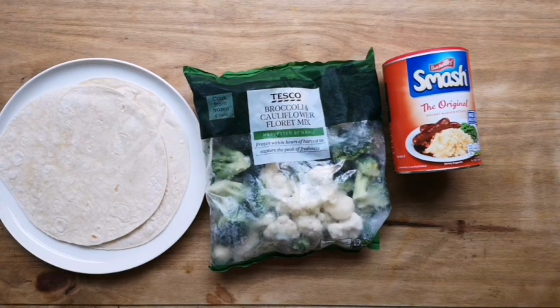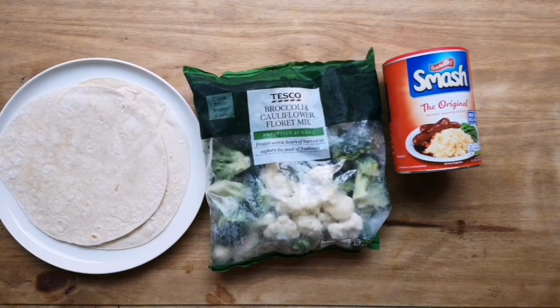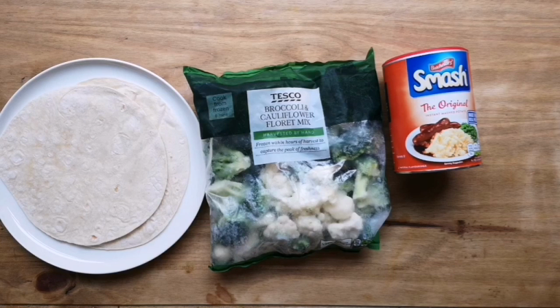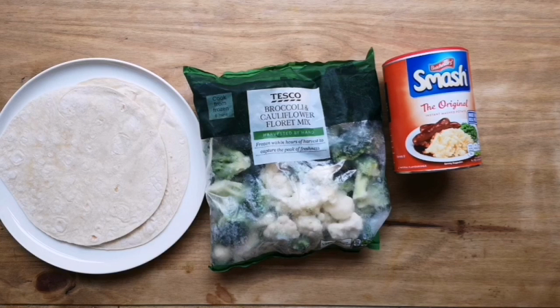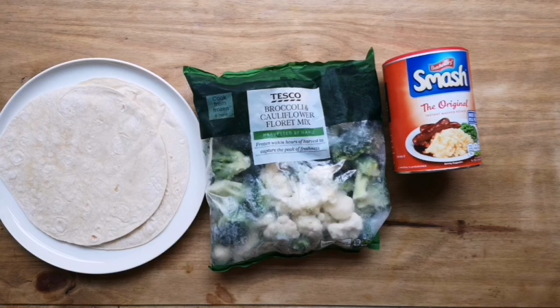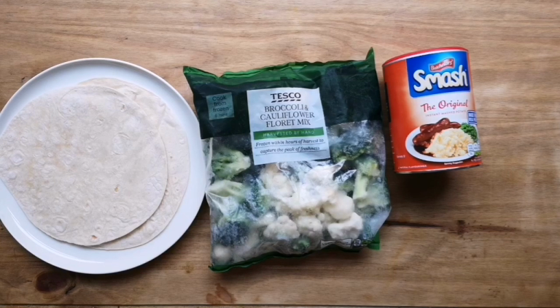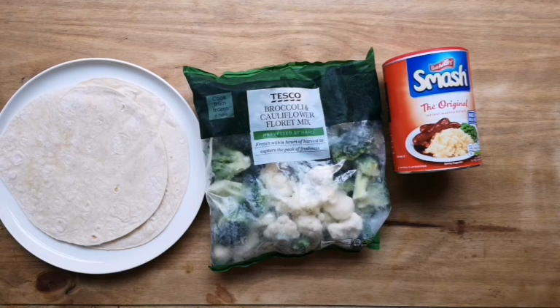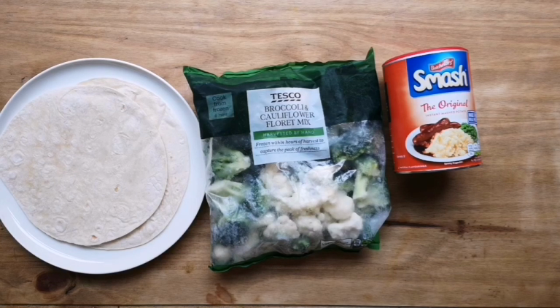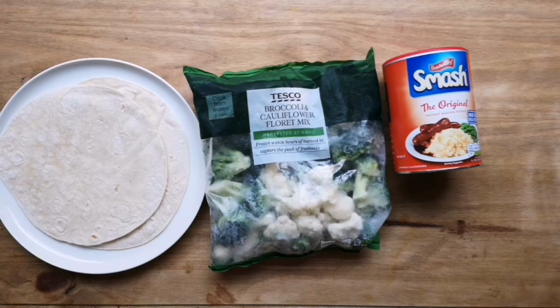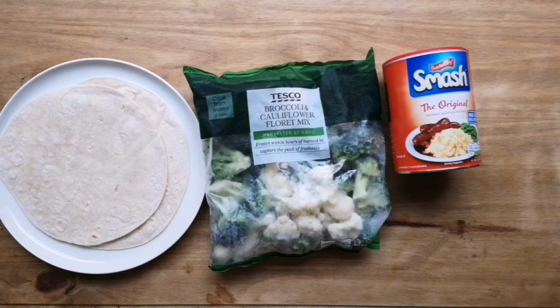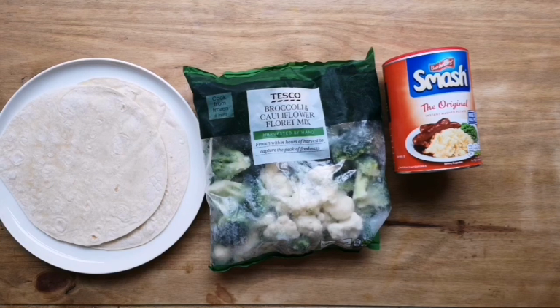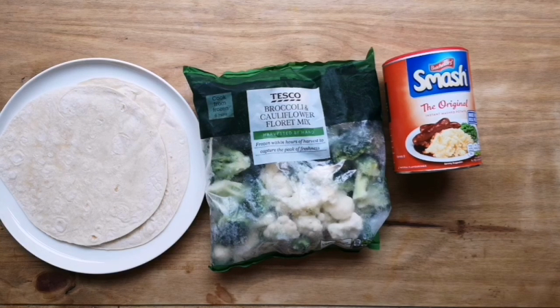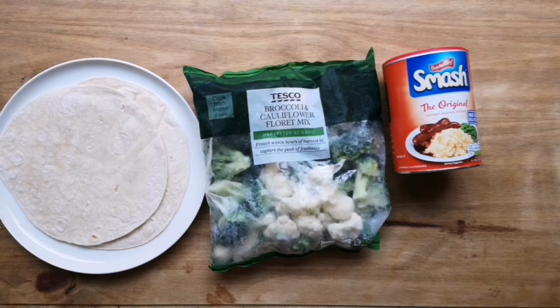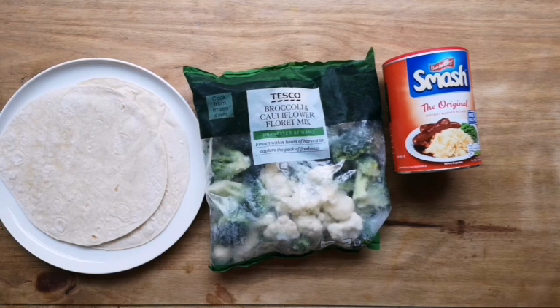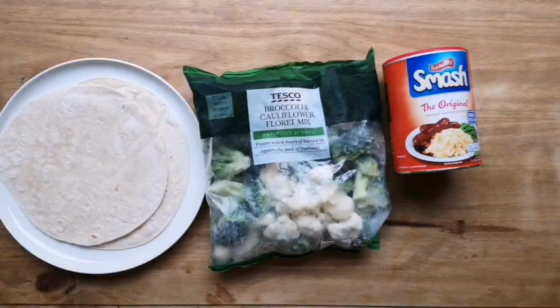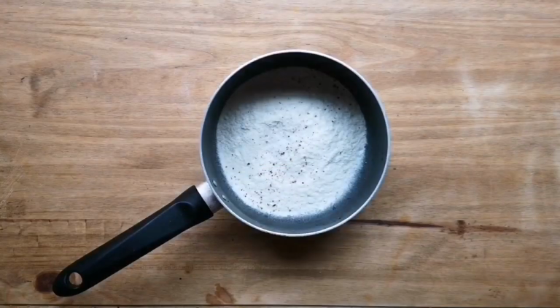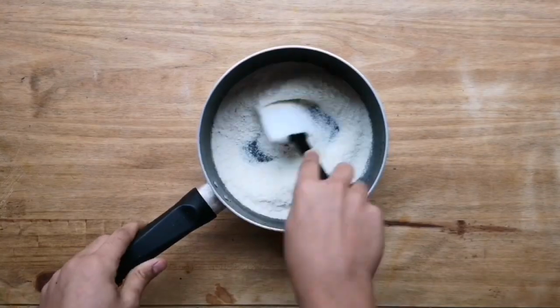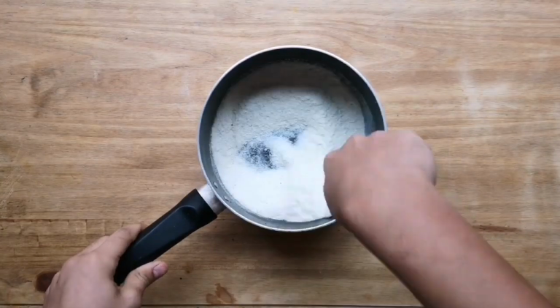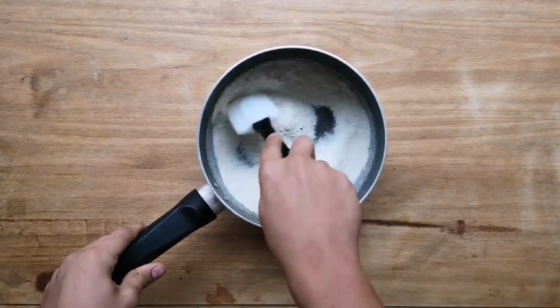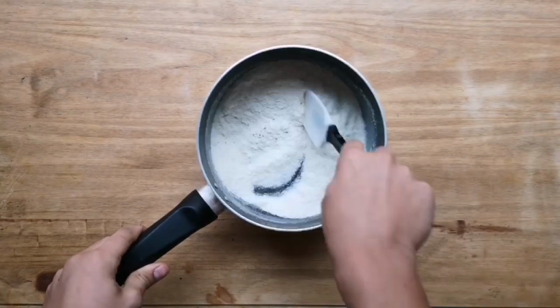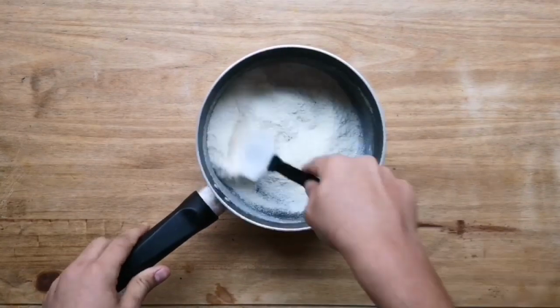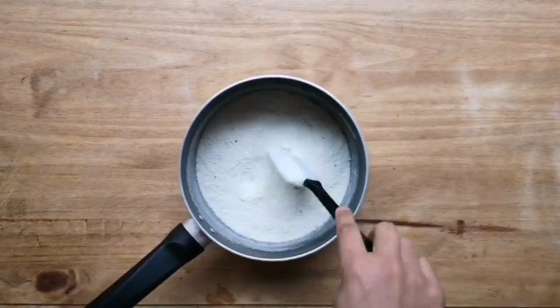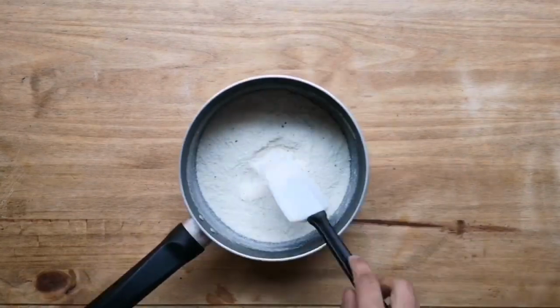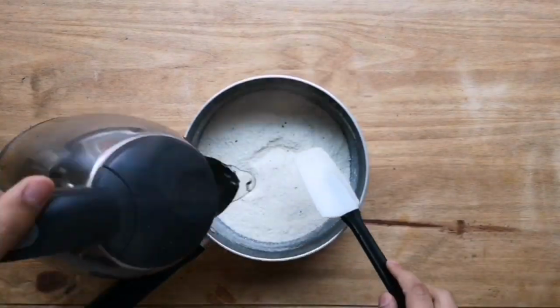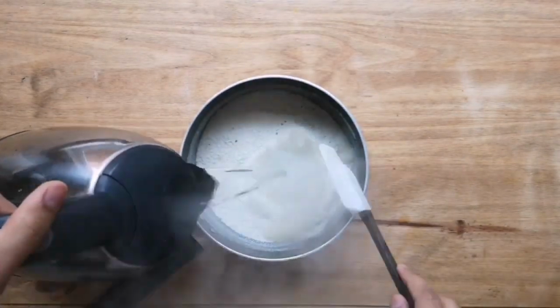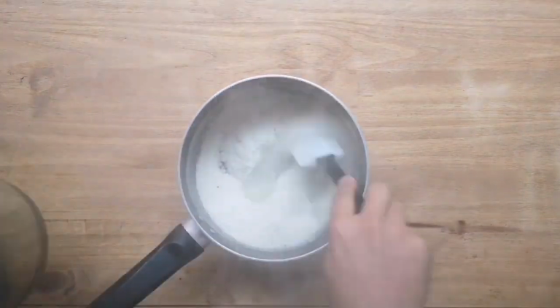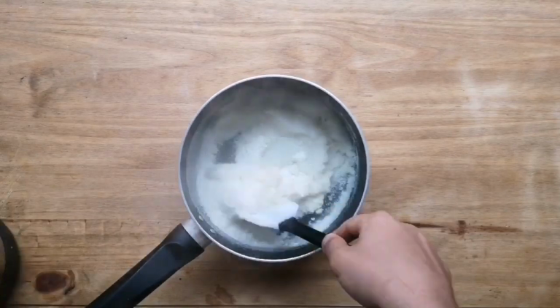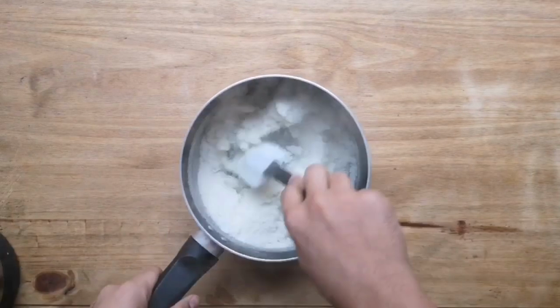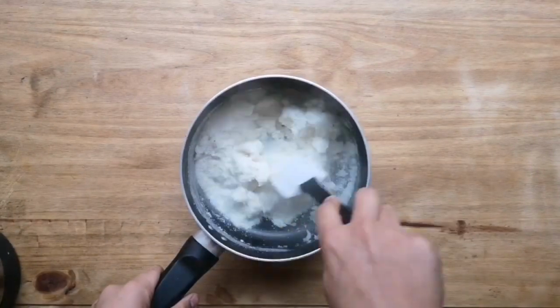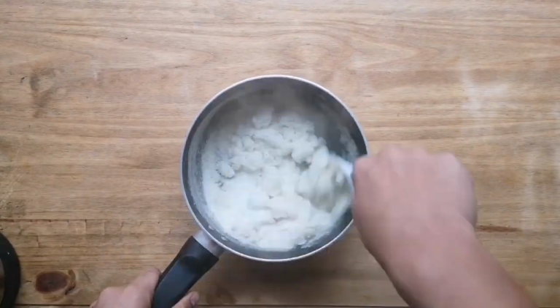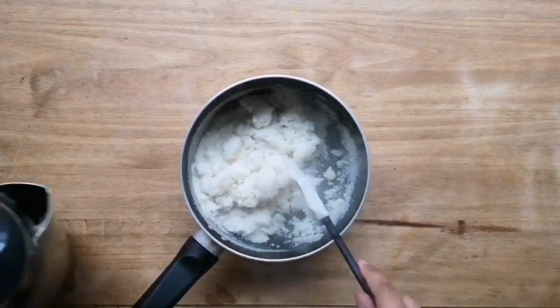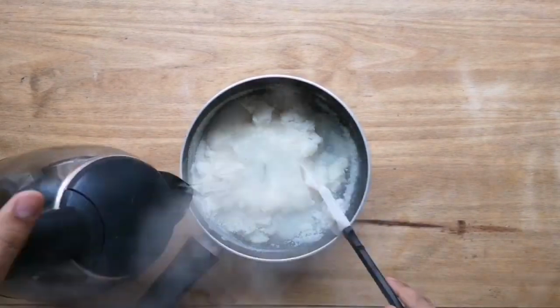Starting with our mash — normally if you follow the instructions on the back of the pack, you'd add the dry potato with some seasoning to a bowl or a pan, mix it together, and slowly add some boiling water until it's mixed.